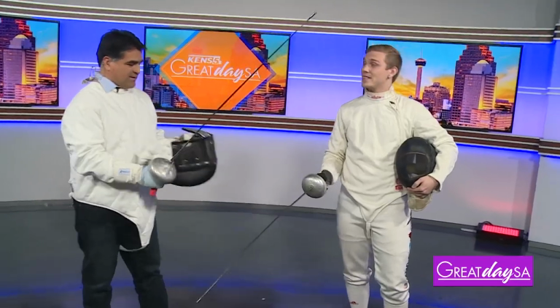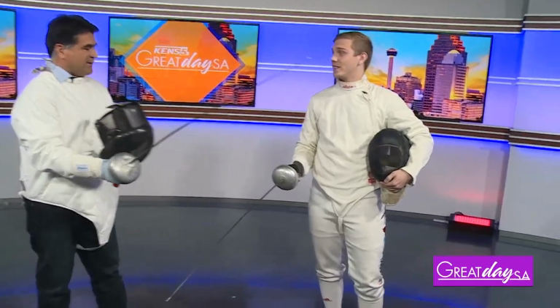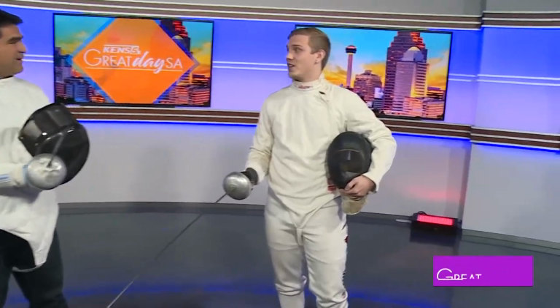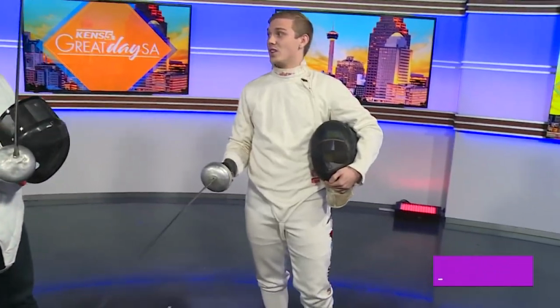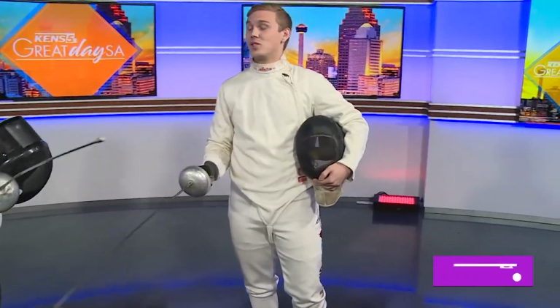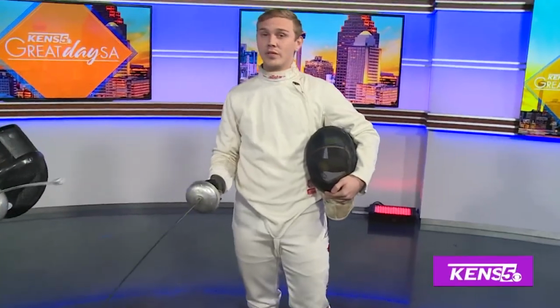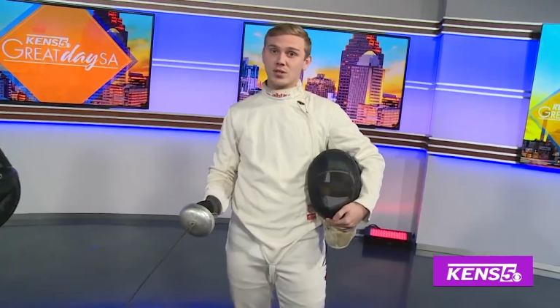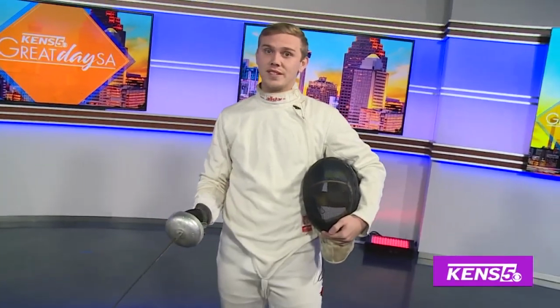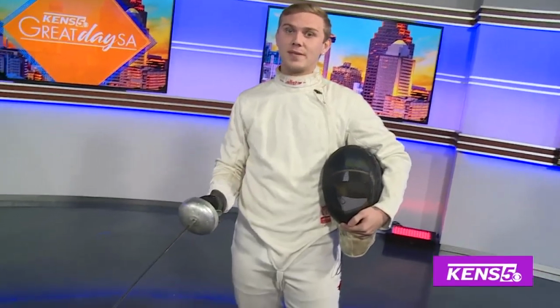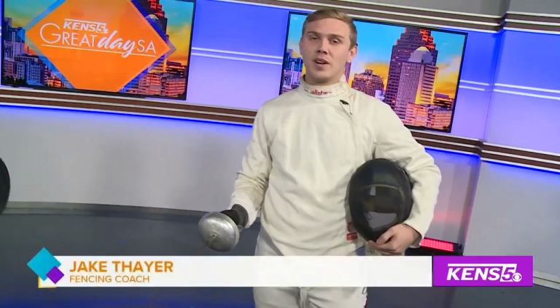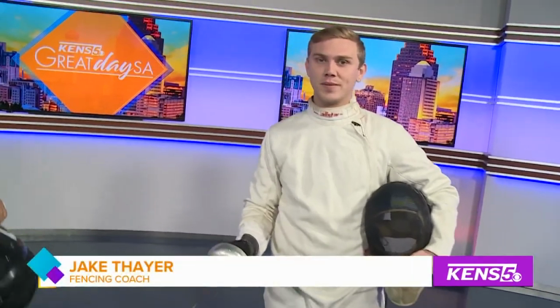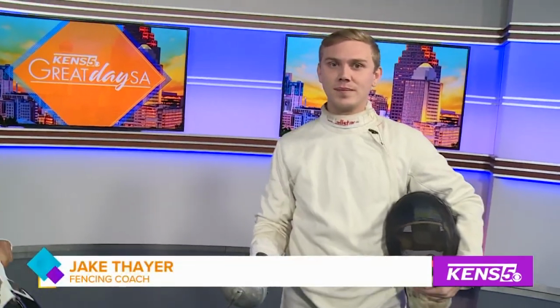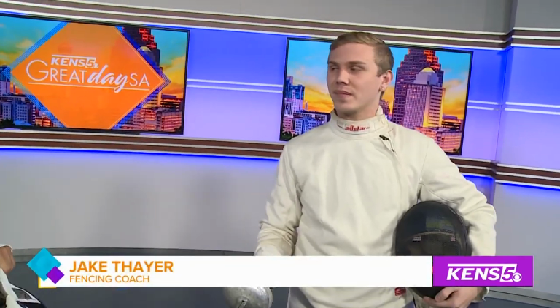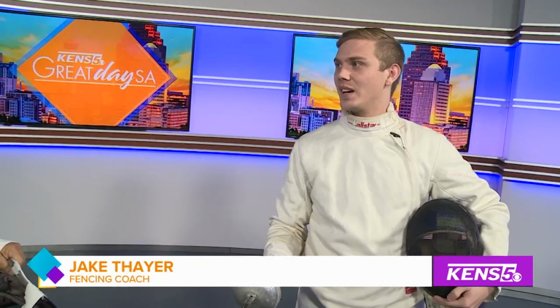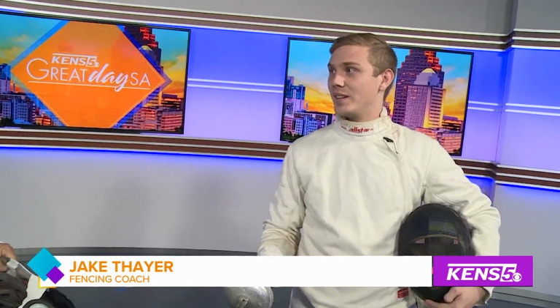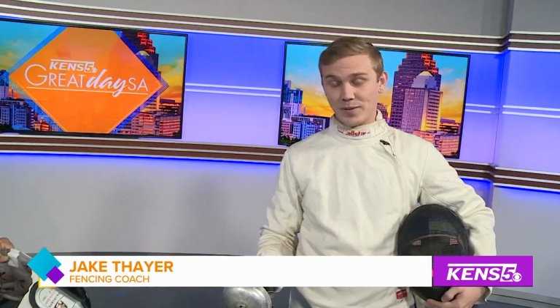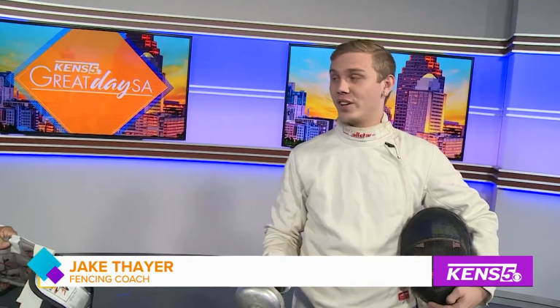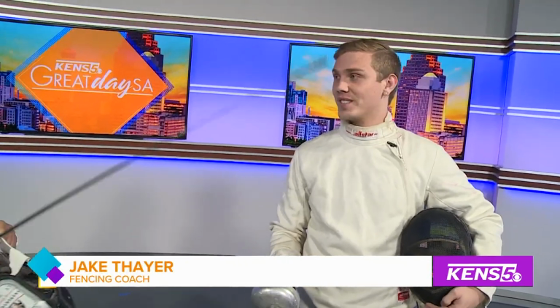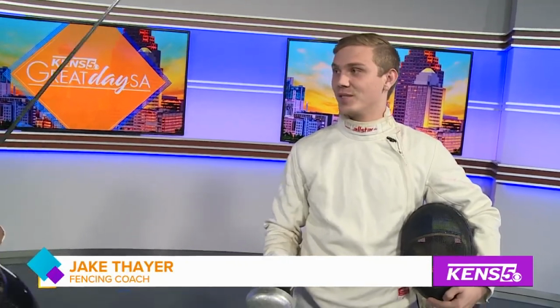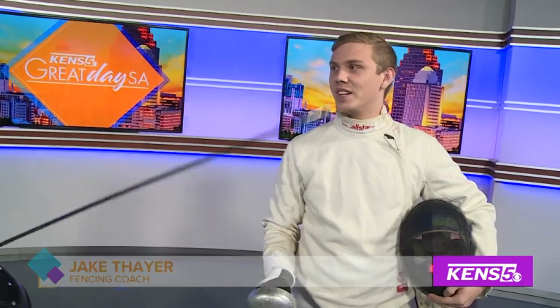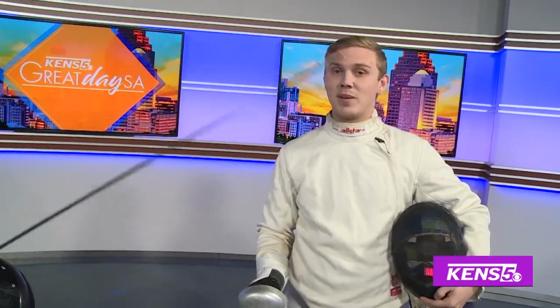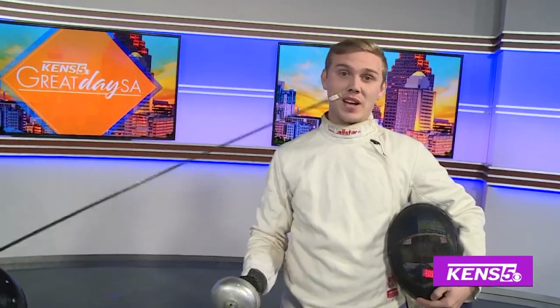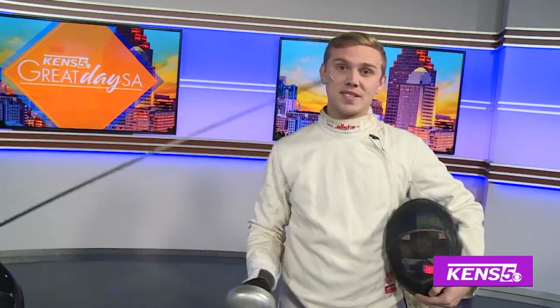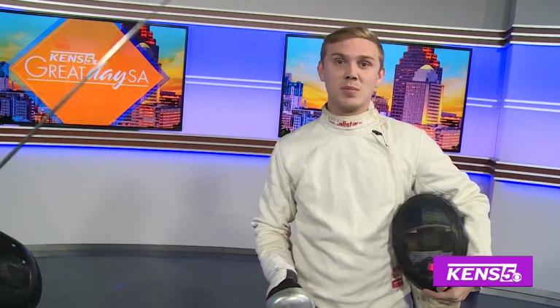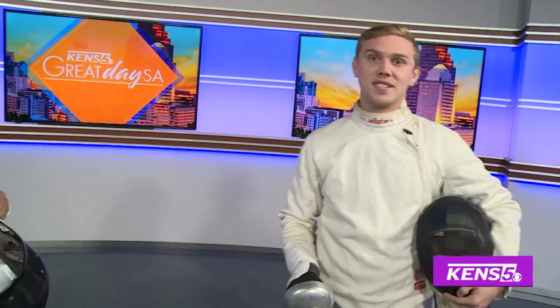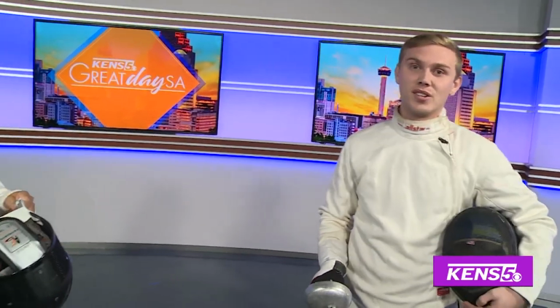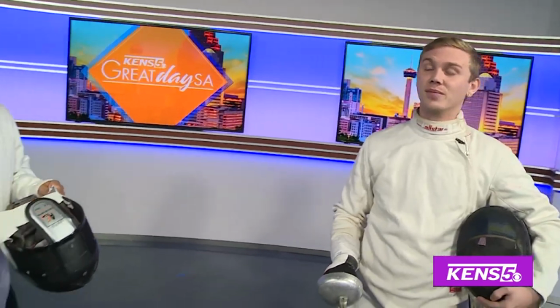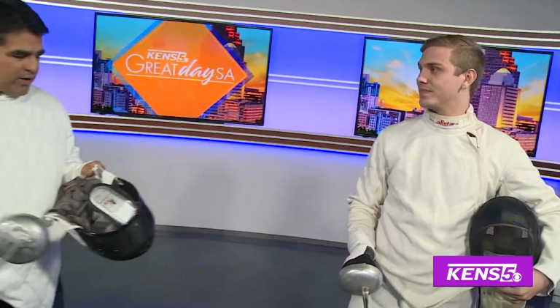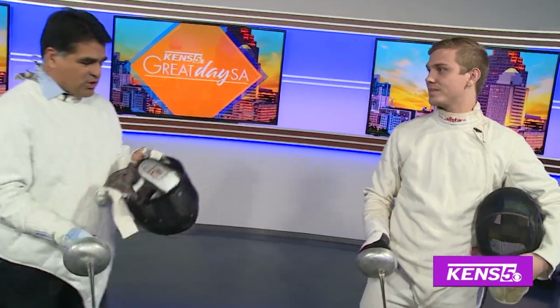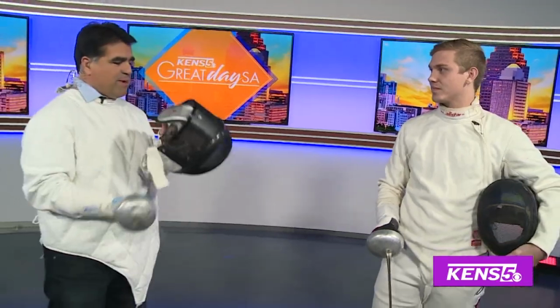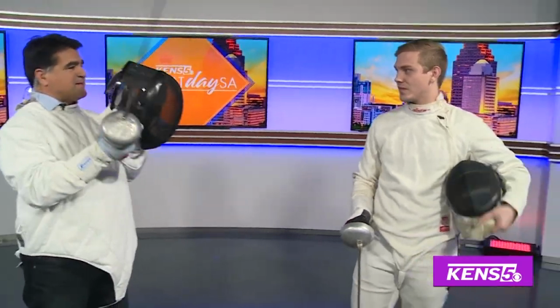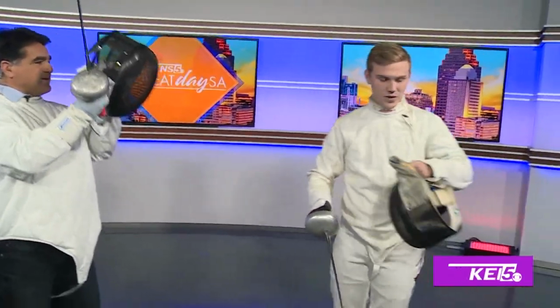So I got into fencing at the age of 12 years old in Fort Myers, Florida — in Florida of all places! Yes sir. And I've been doing it ever since. I moved to San Antonio. Can you show me the basics? You've got it.